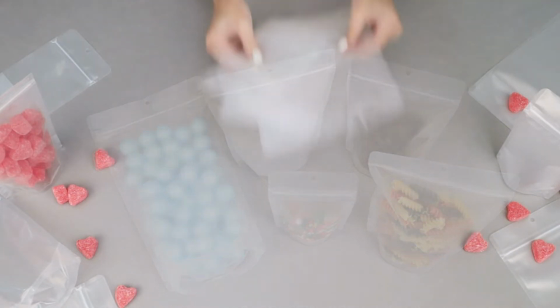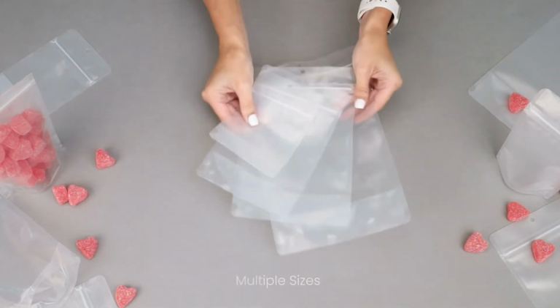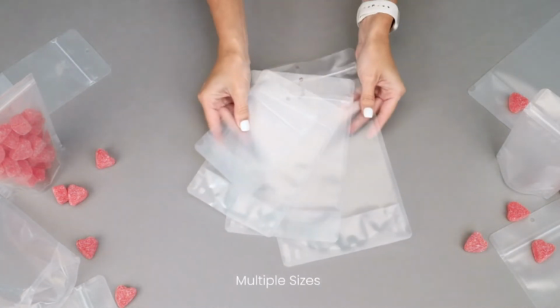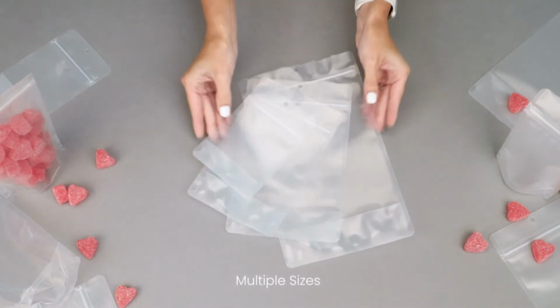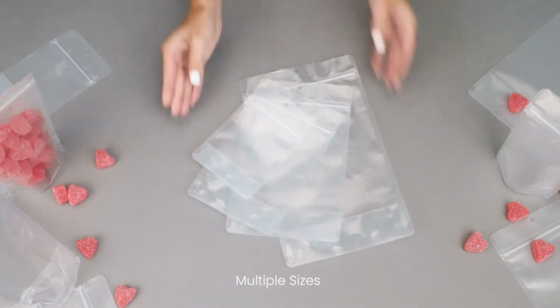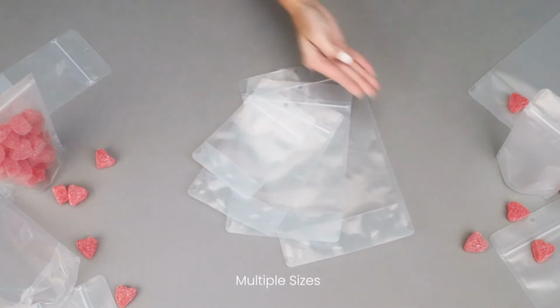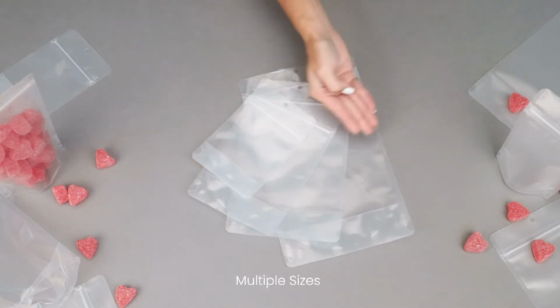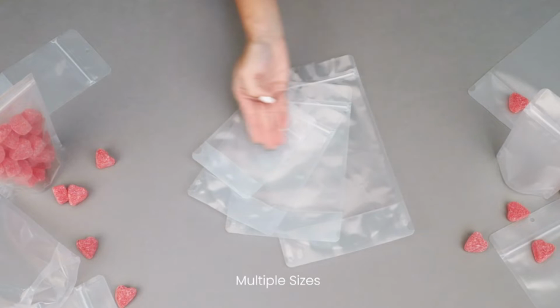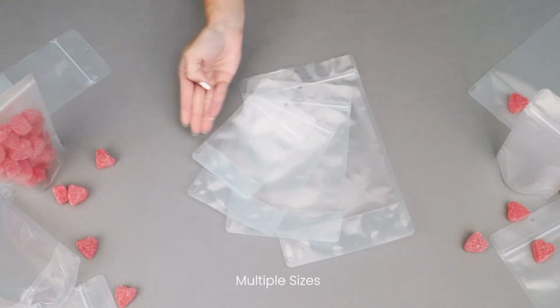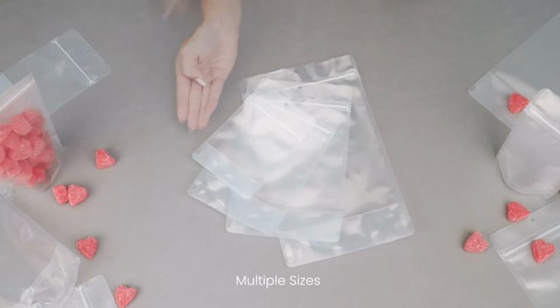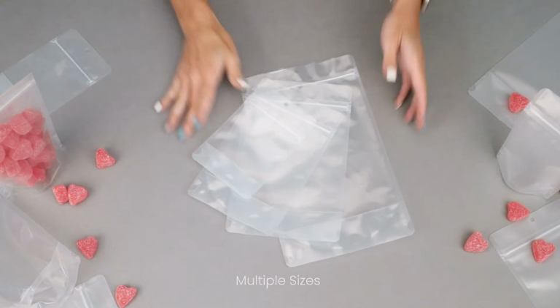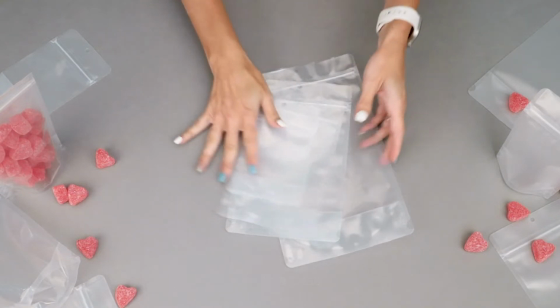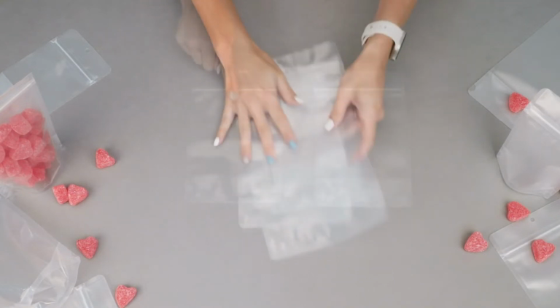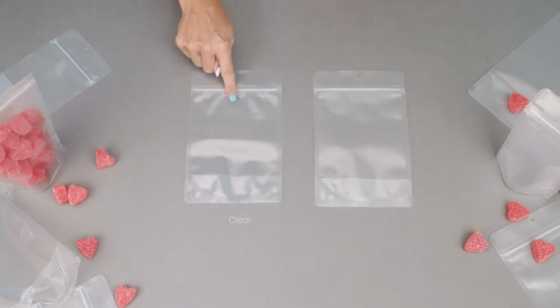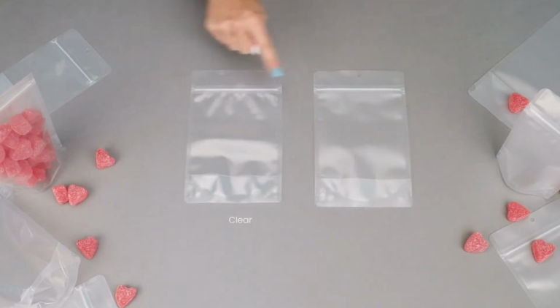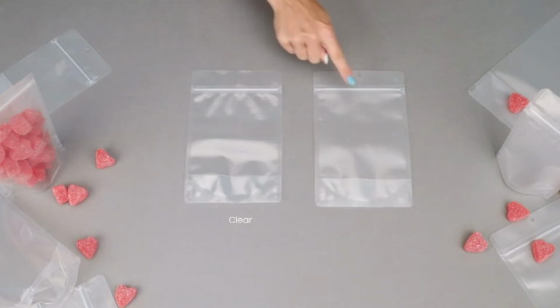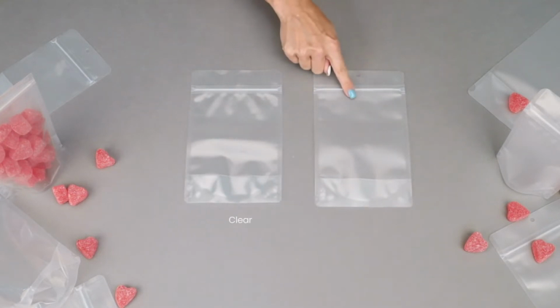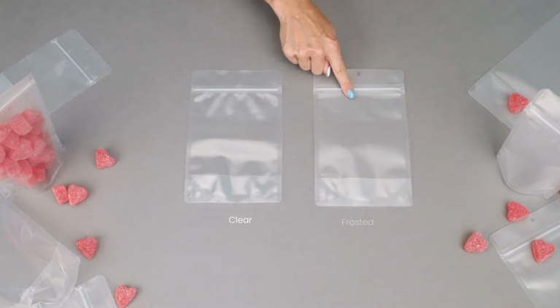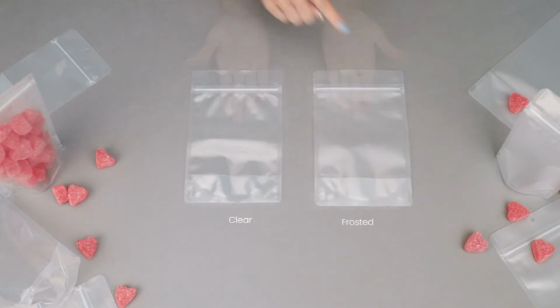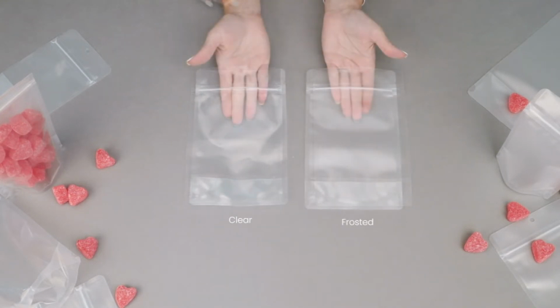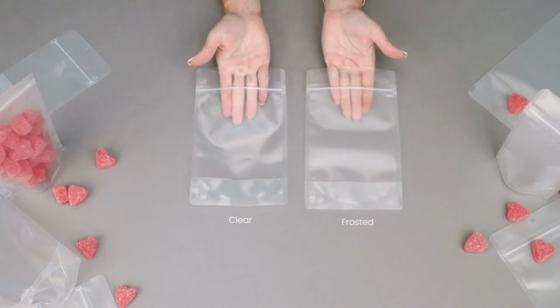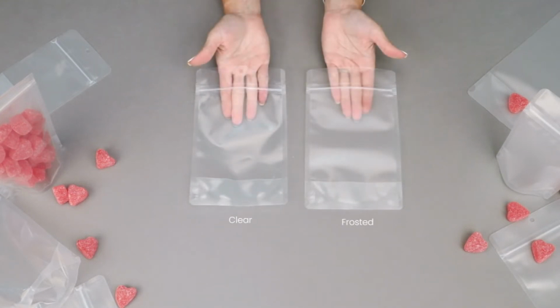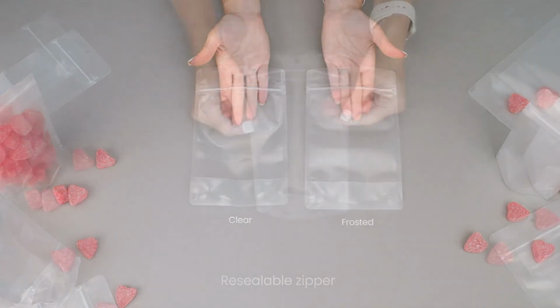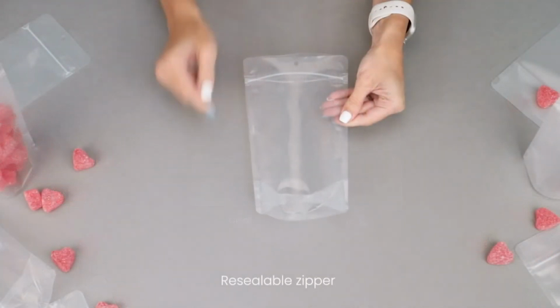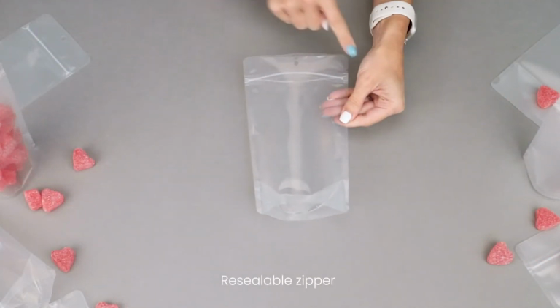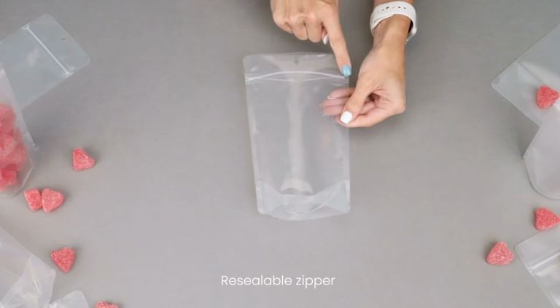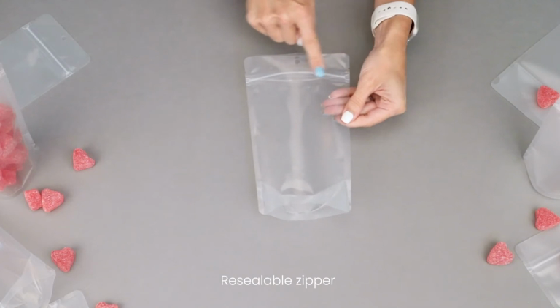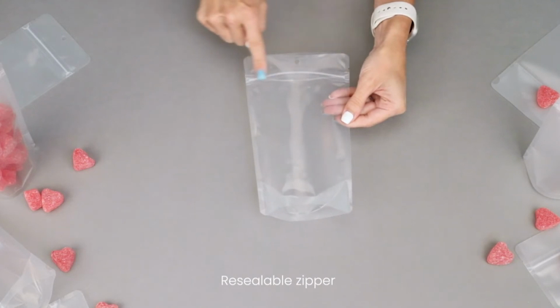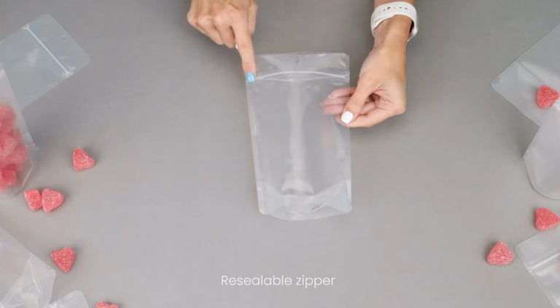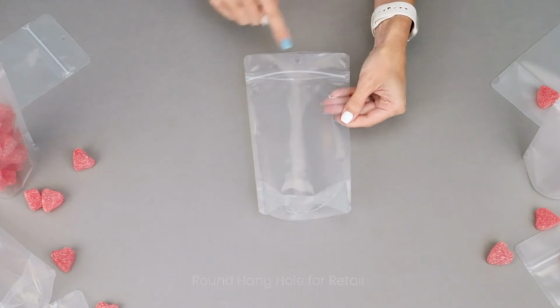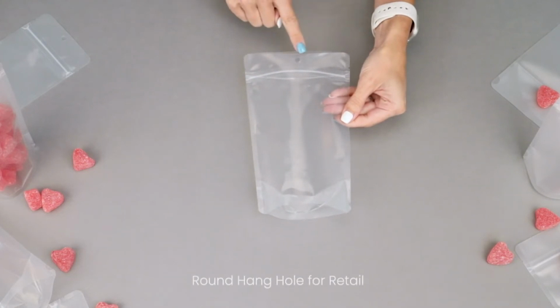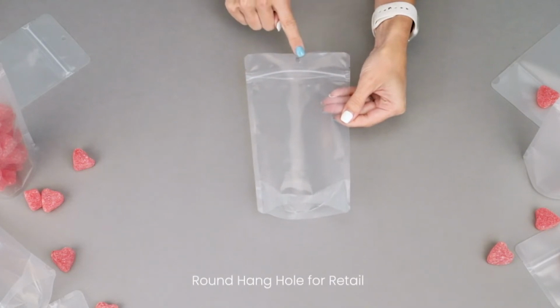Available in multiple sizes and a clear or frosted finish, these recyclable bags are ideal for retail use with a resealable zipper, ground hanghole, and tear notches.